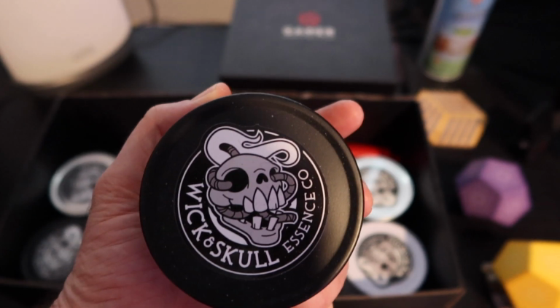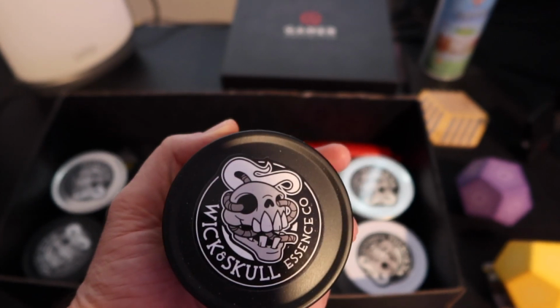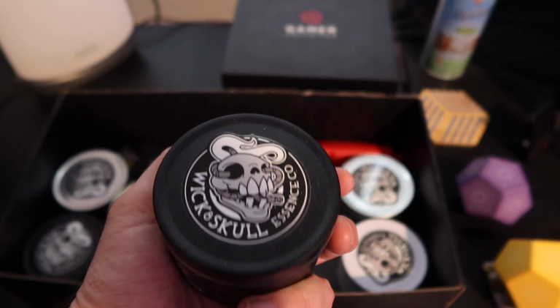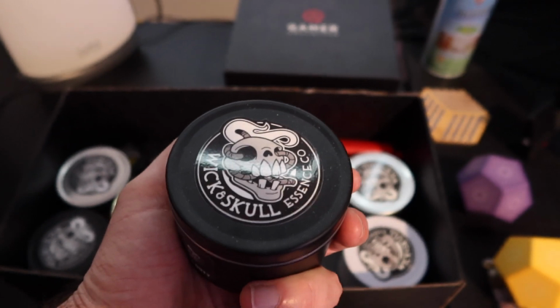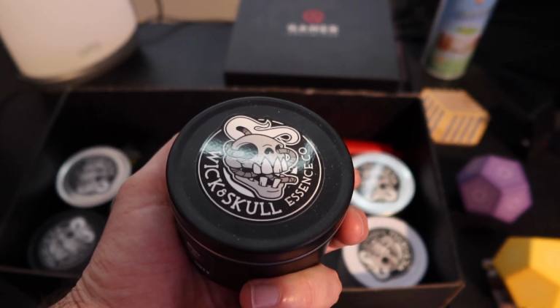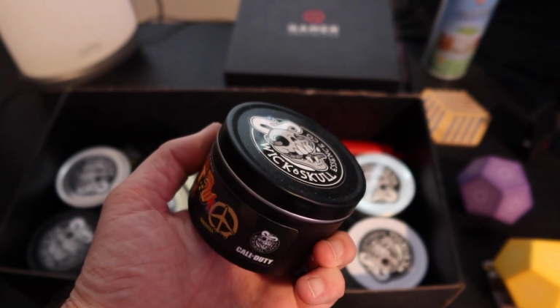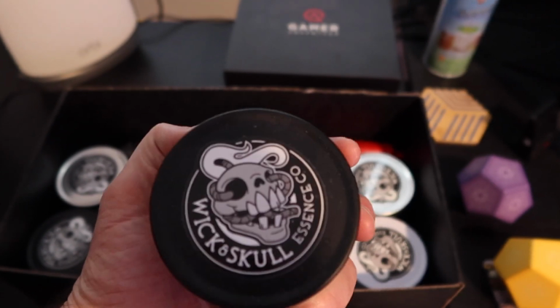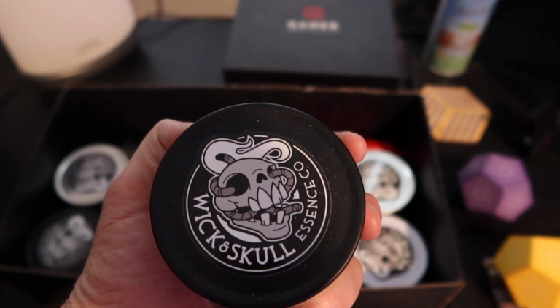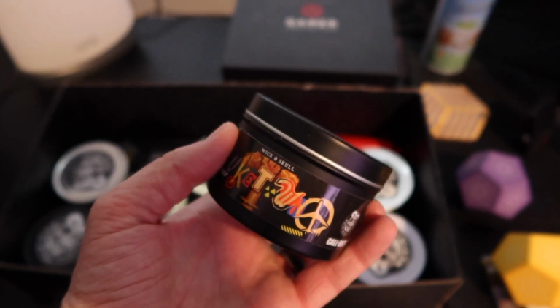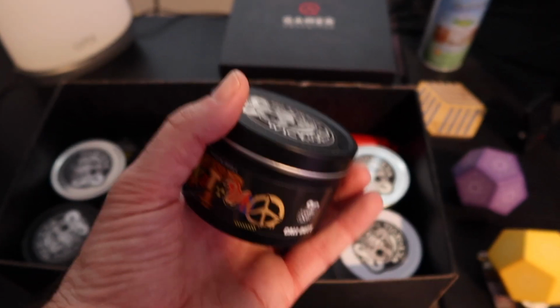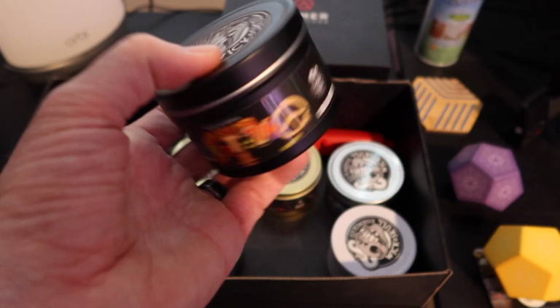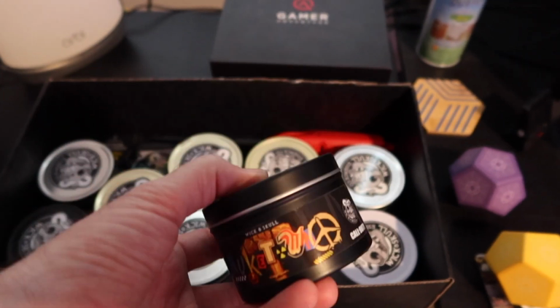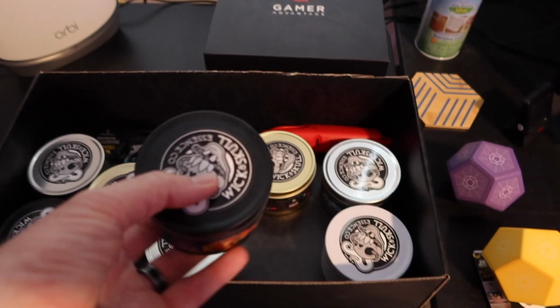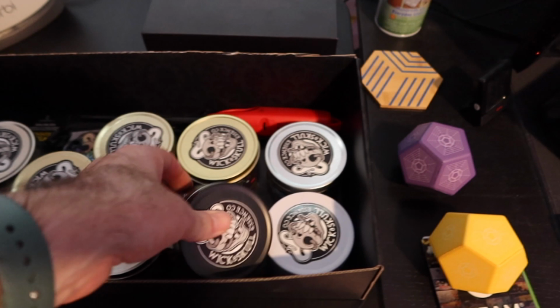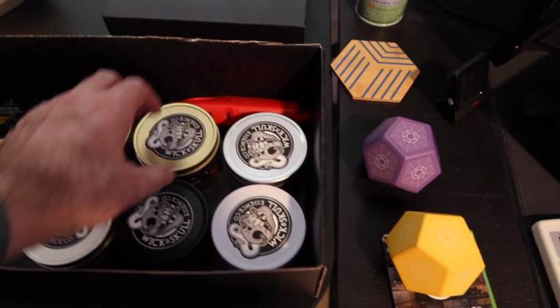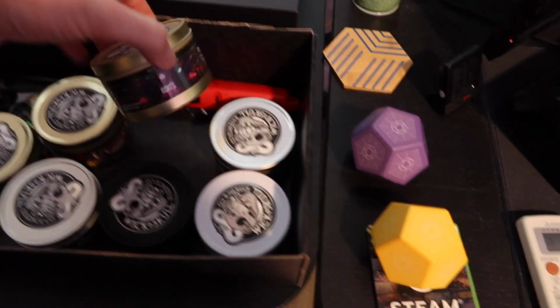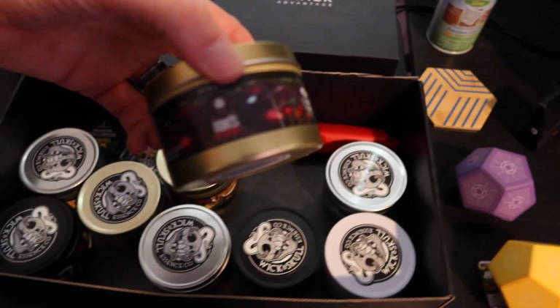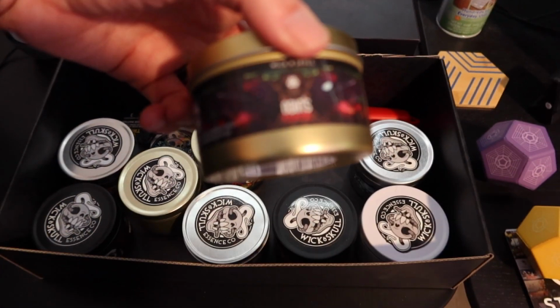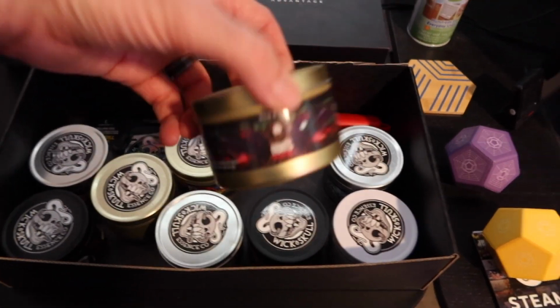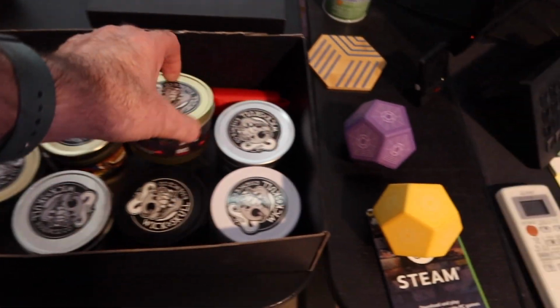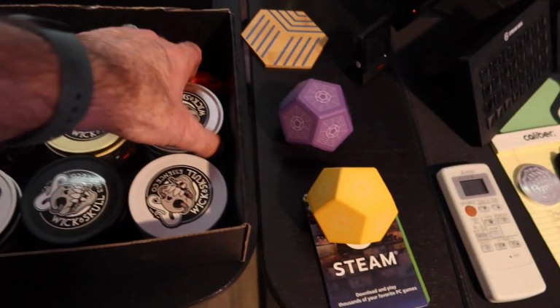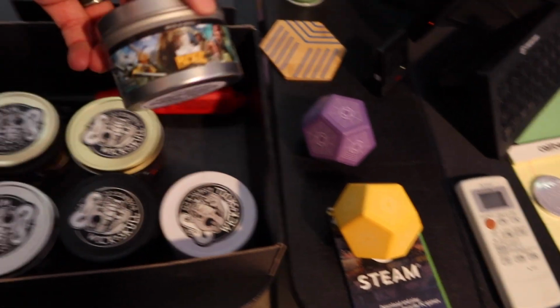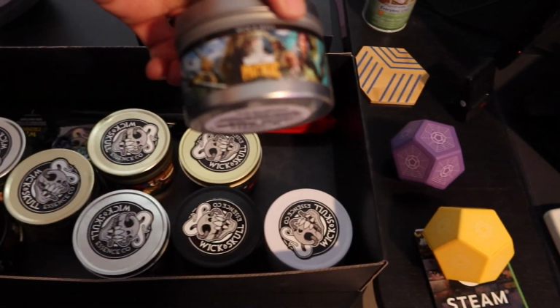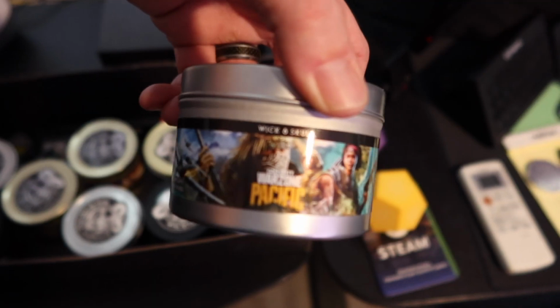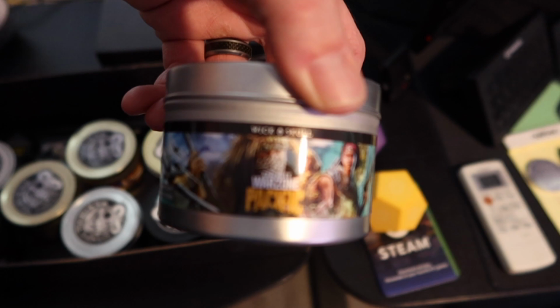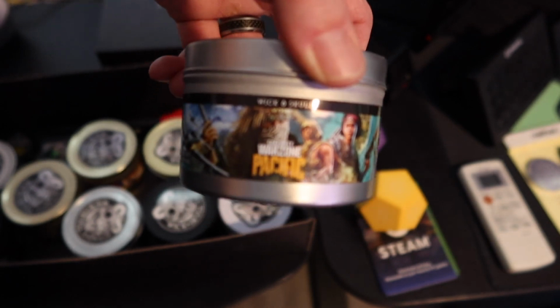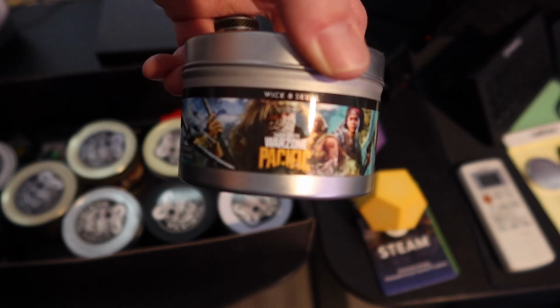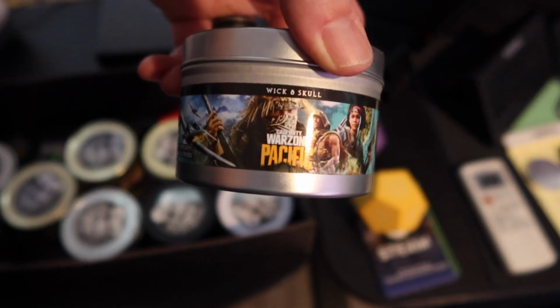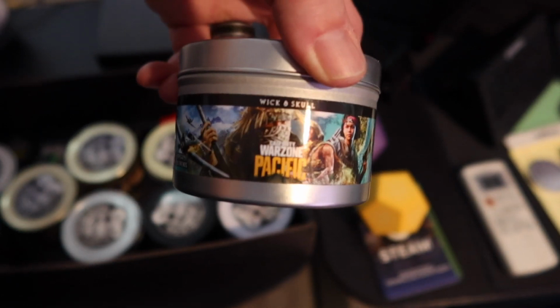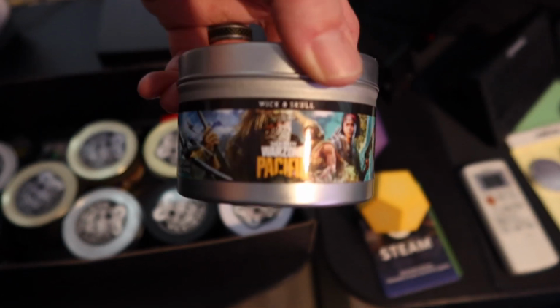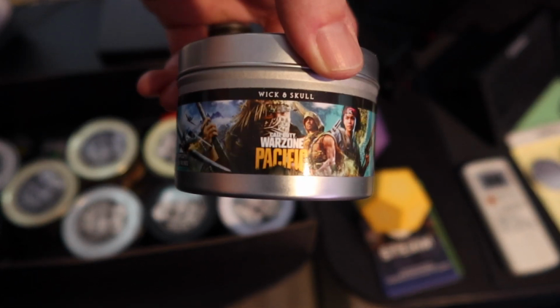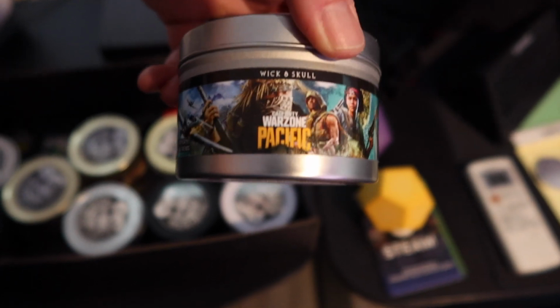They started last year — two years ago, I think they're coming up on two years now actually. Amazing smelling candles, gamer inspired, gaming themed. It's fantastic — look at this, Call of Duty candles. They partnered with Call of Duty, how freaking awesome is that?